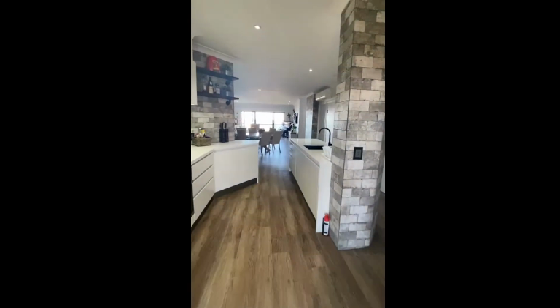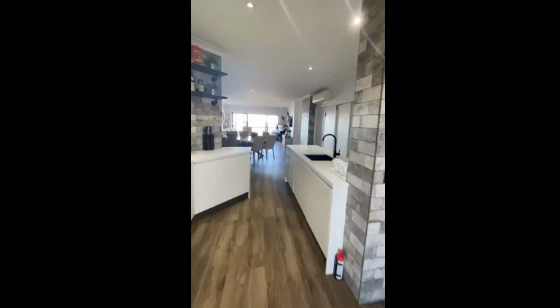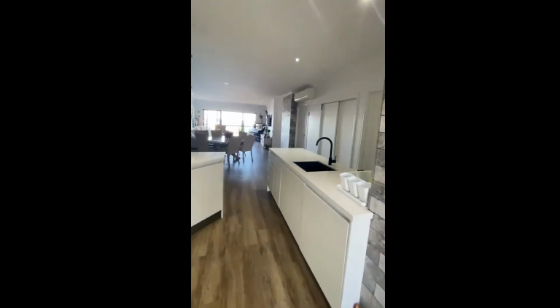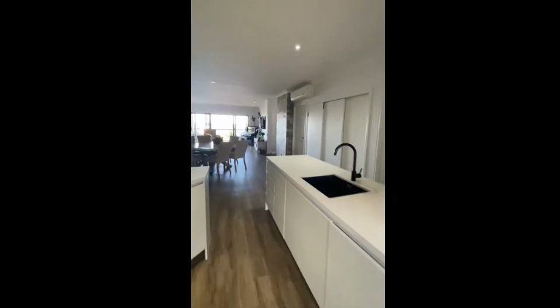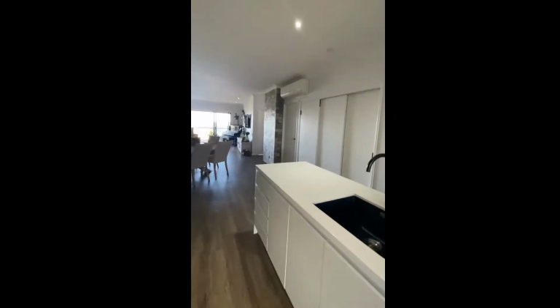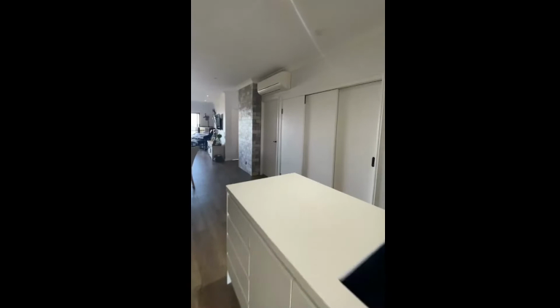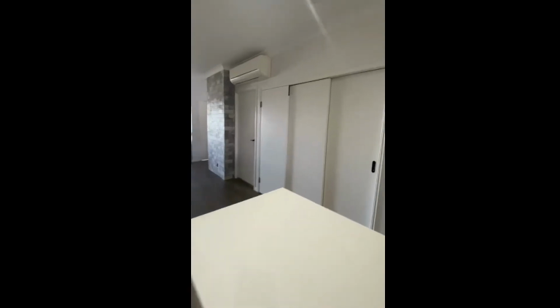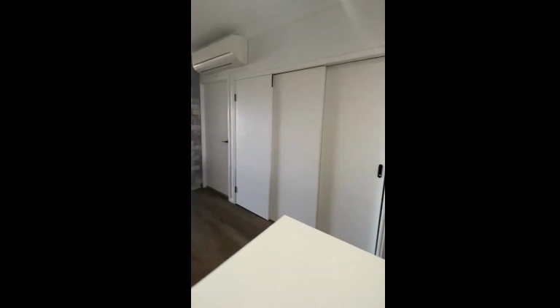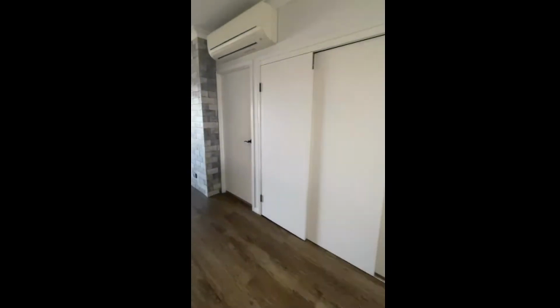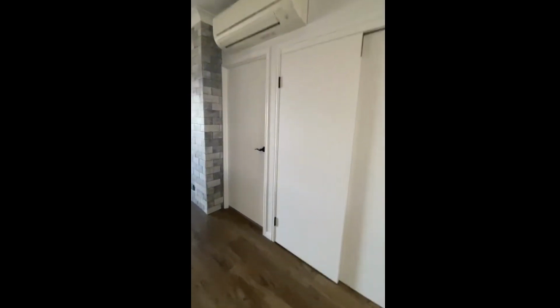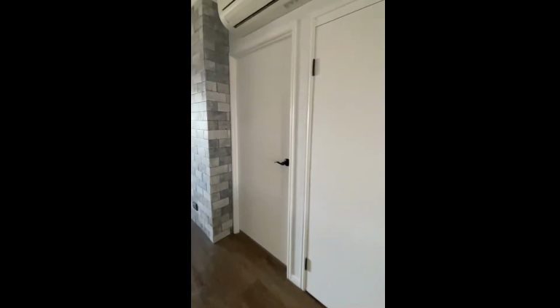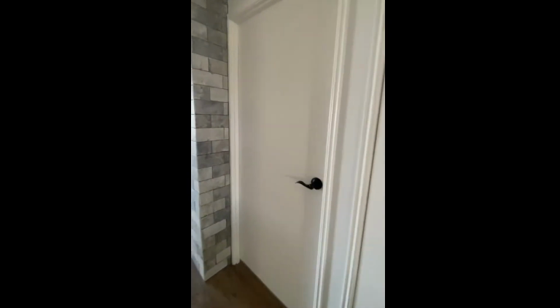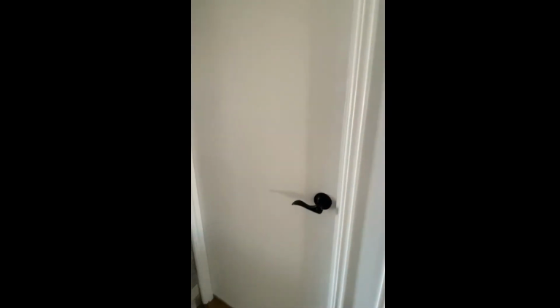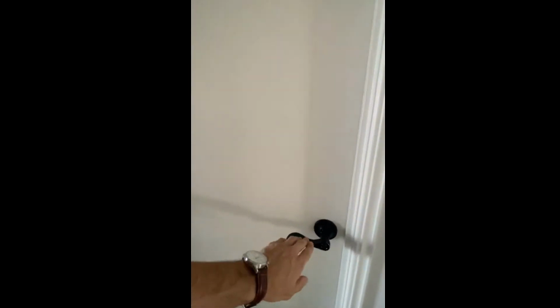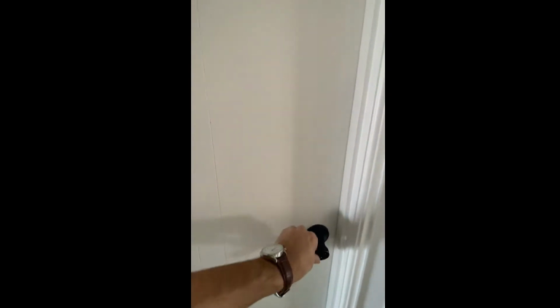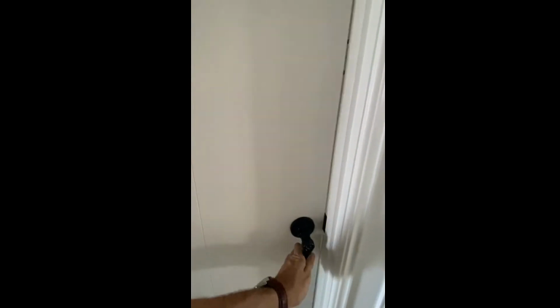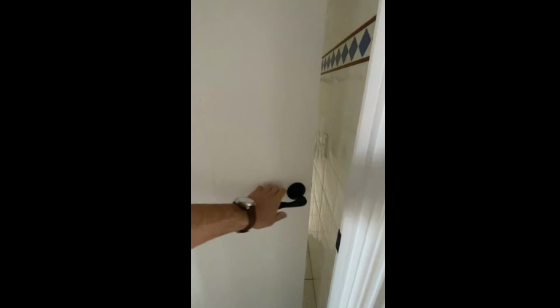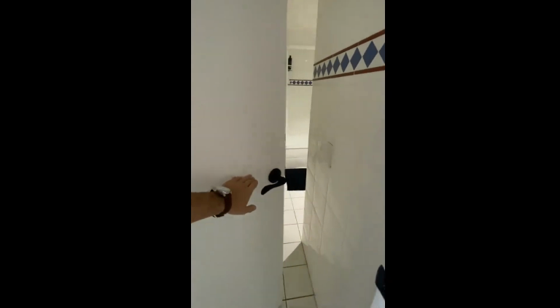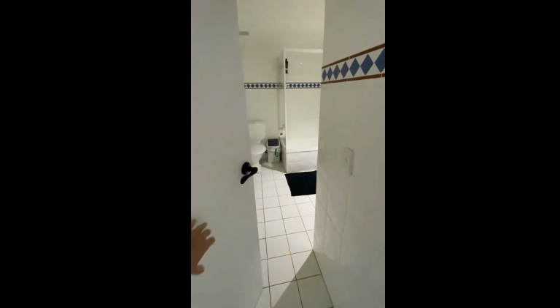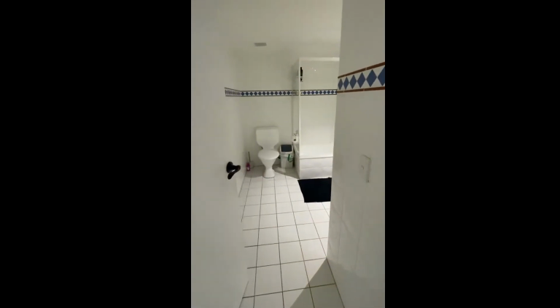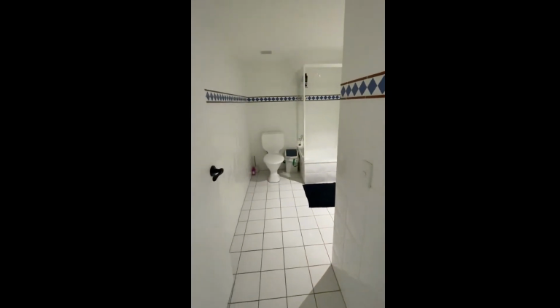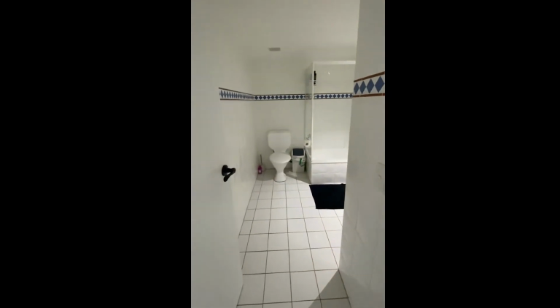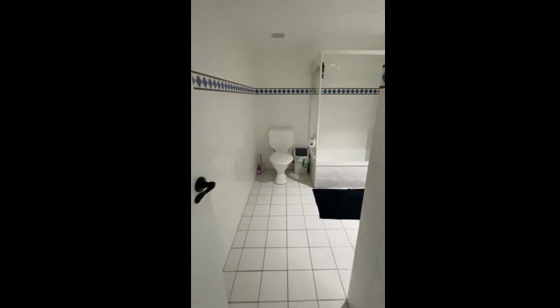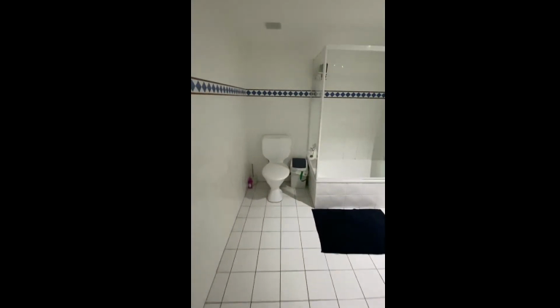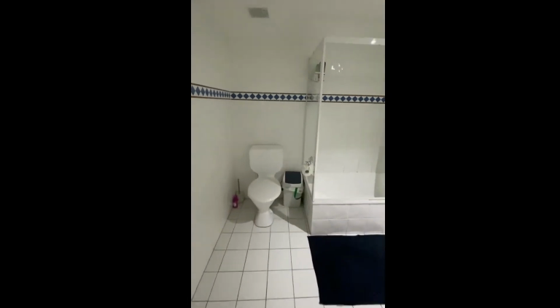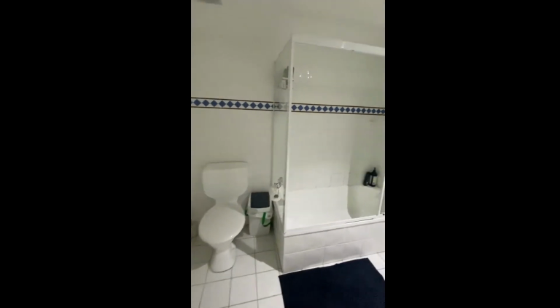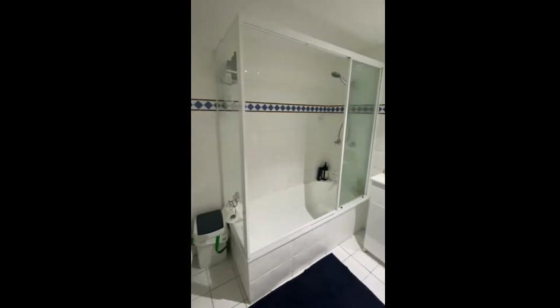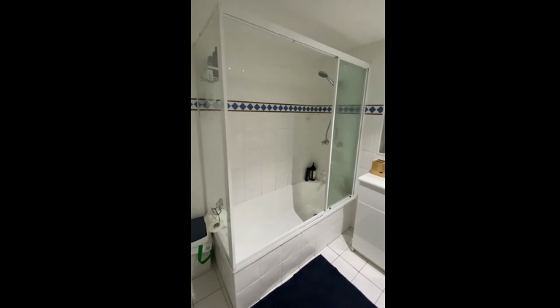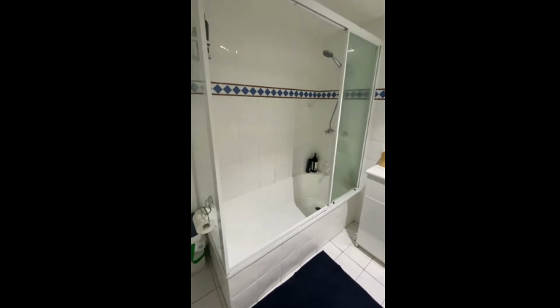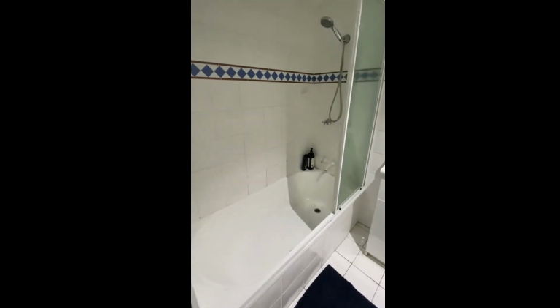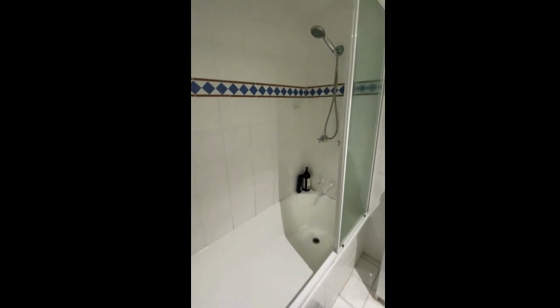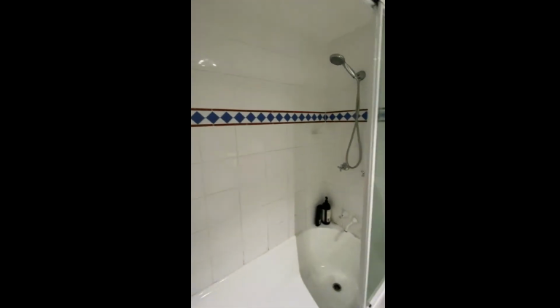We're going back into the shared bathroom for one of the two bedrooms. It's very spacious, with a bath and shower.